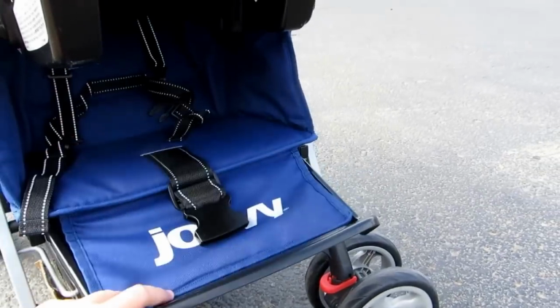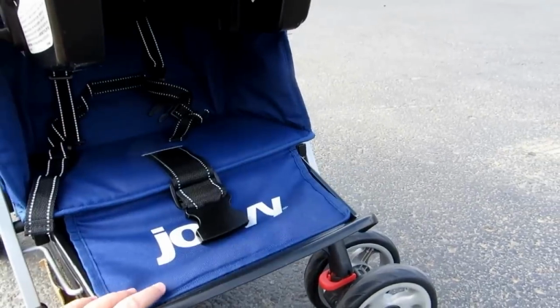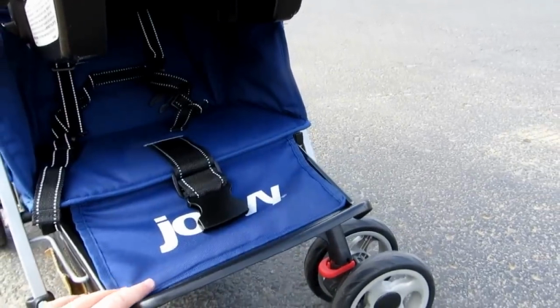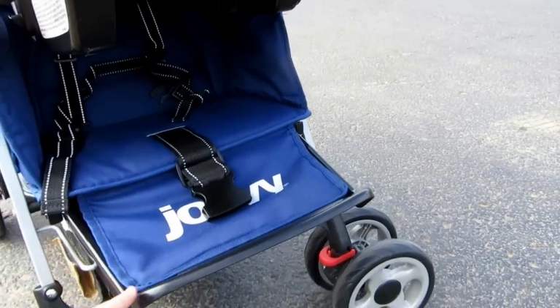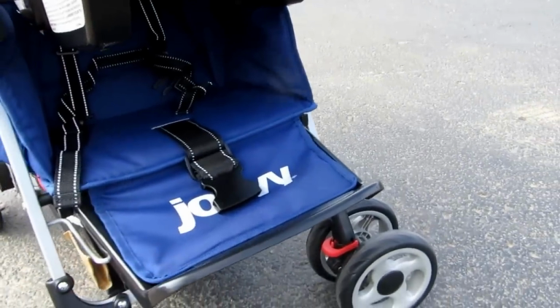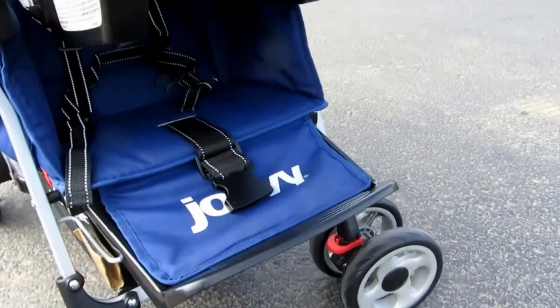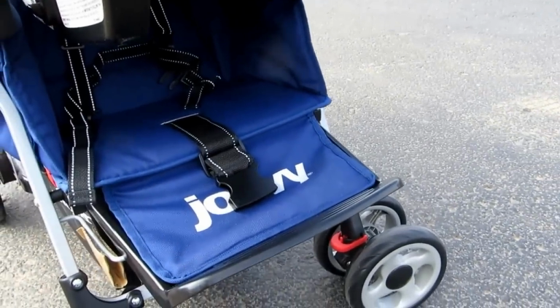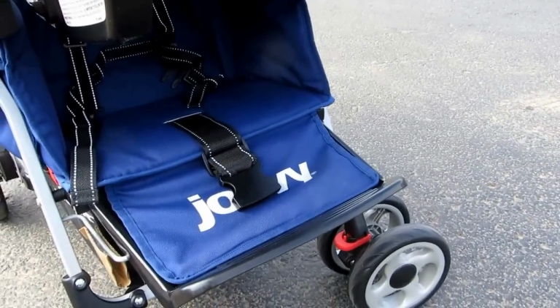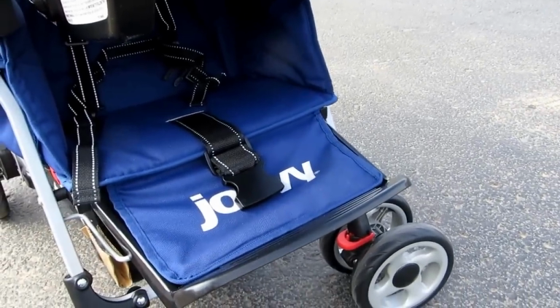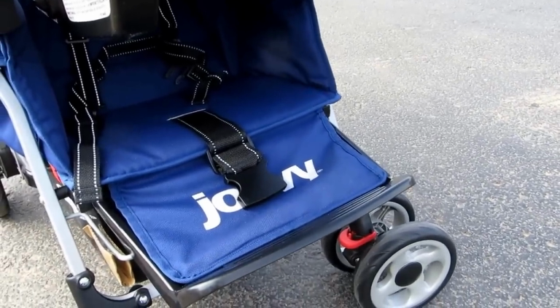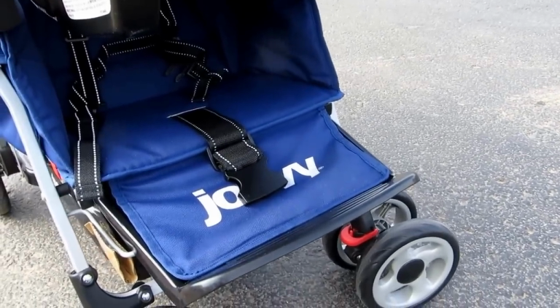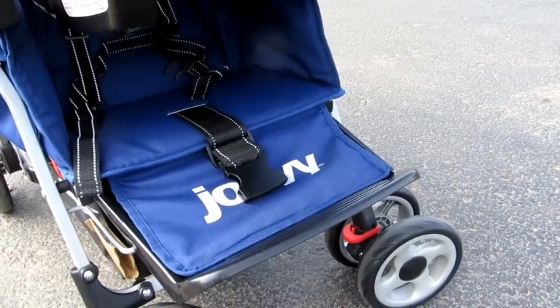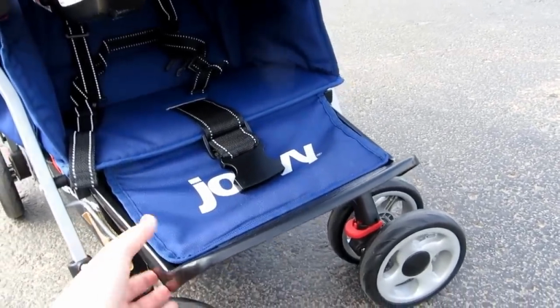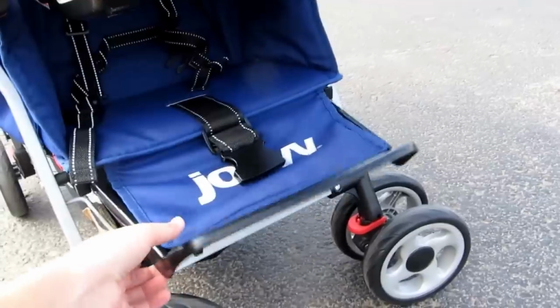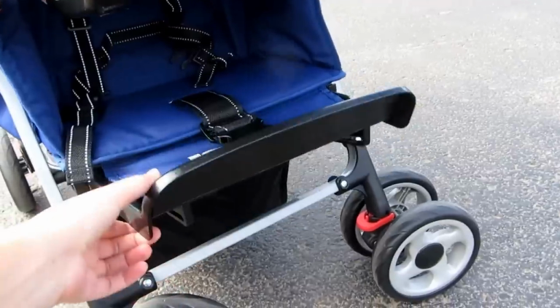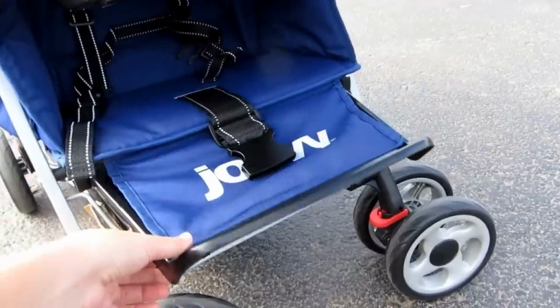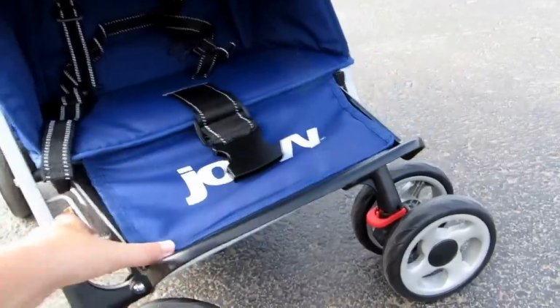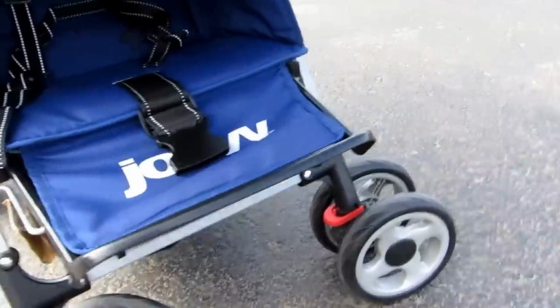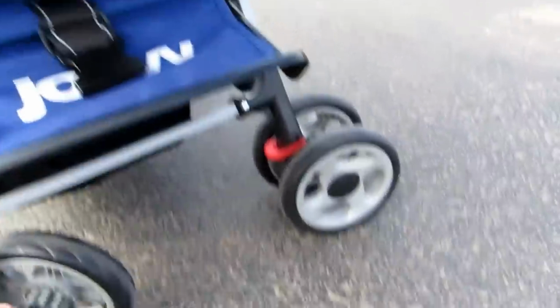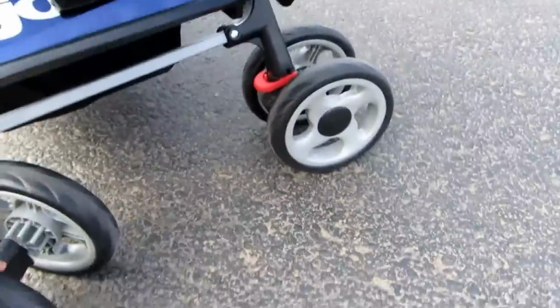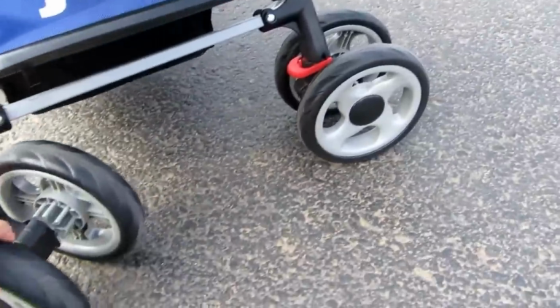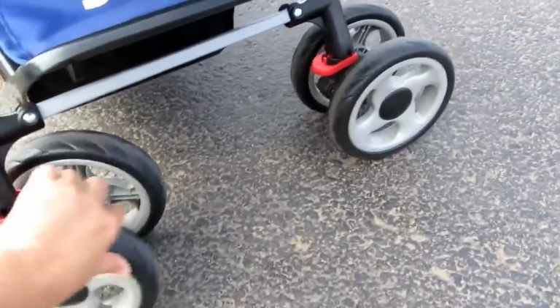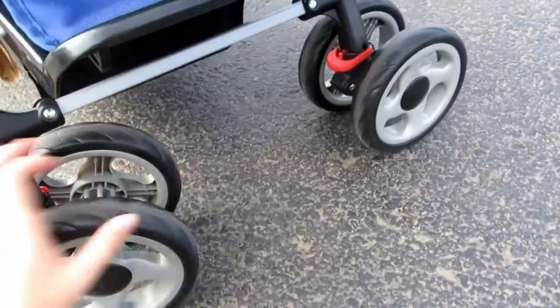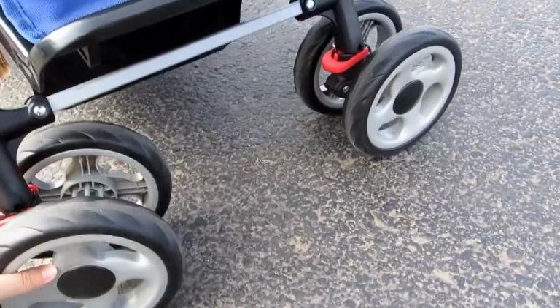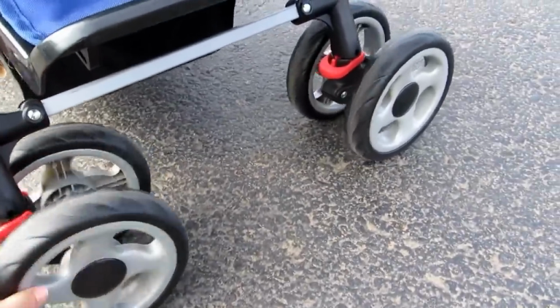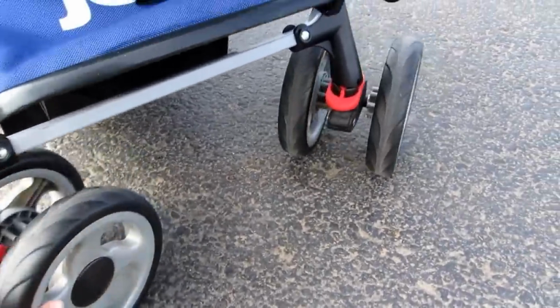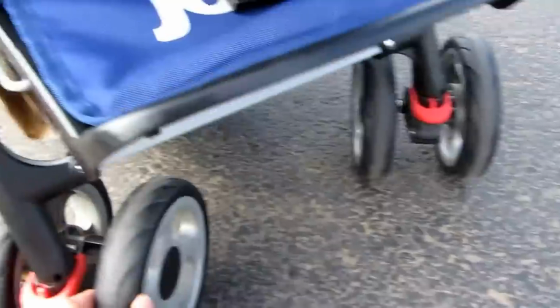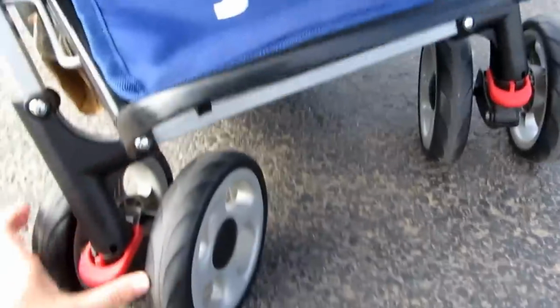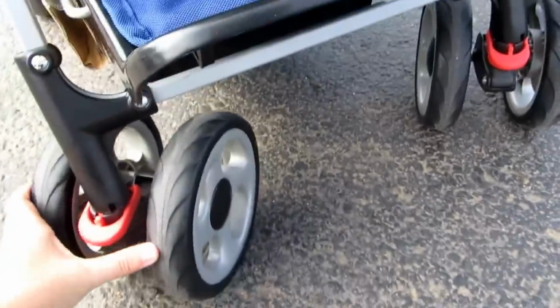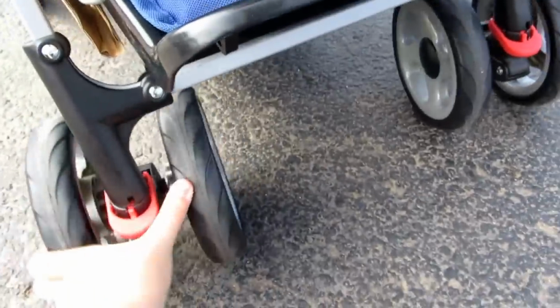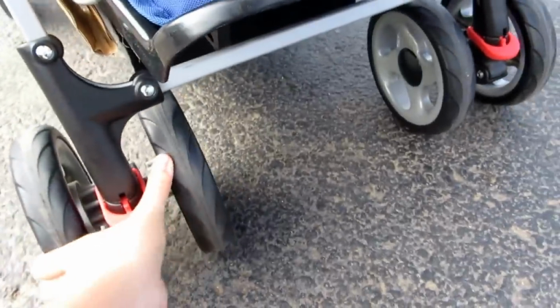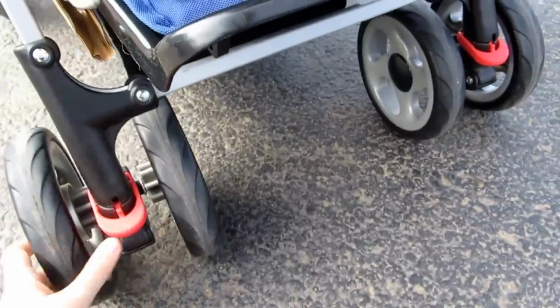The foot rest raises as well, so you can use it with a younger child. The wheels also lock in place should you choose between straight versus swivel mode.